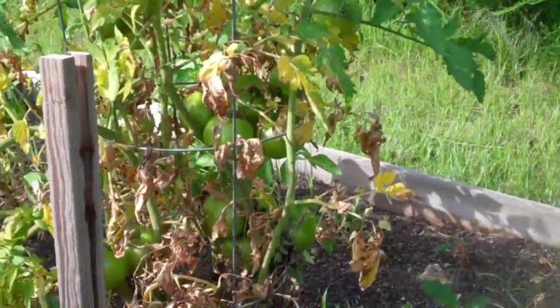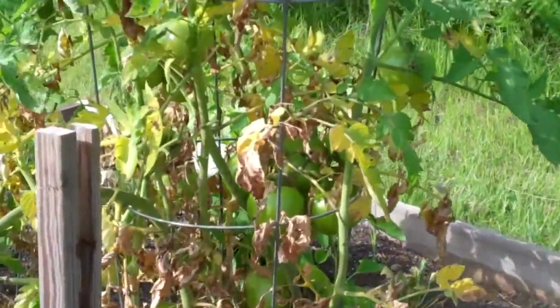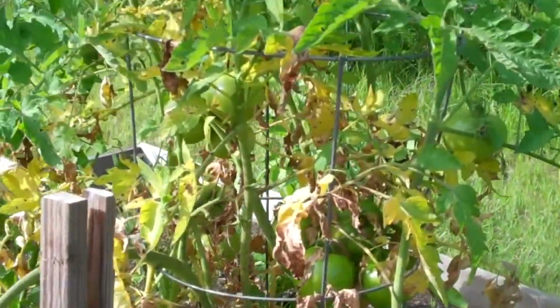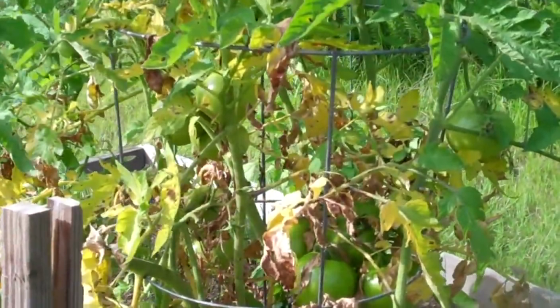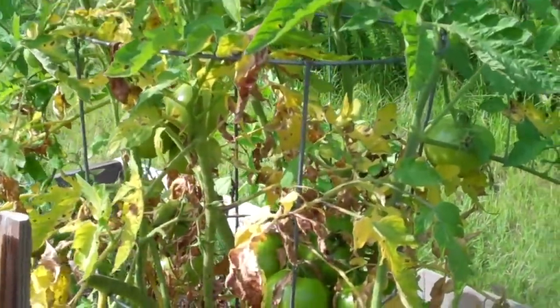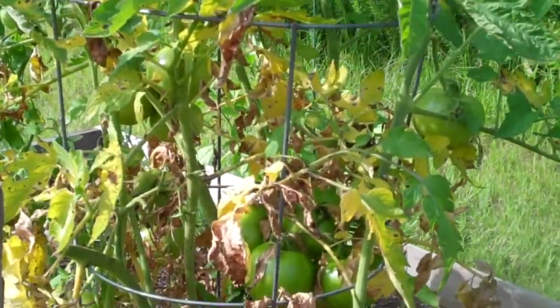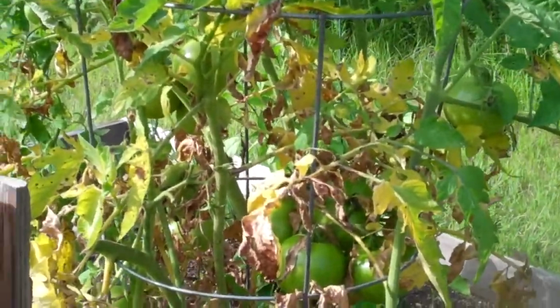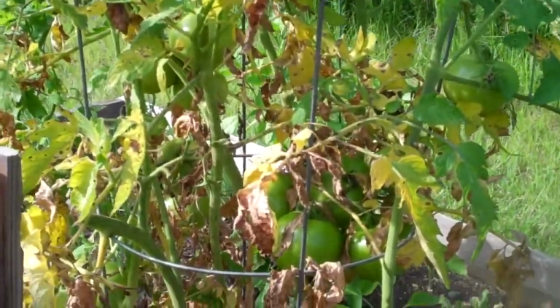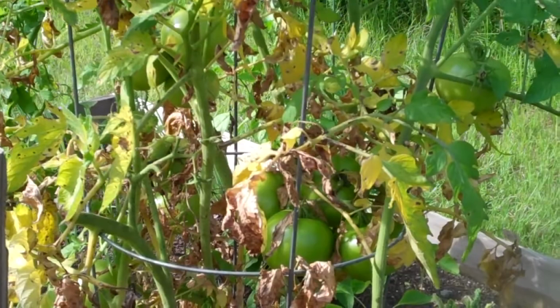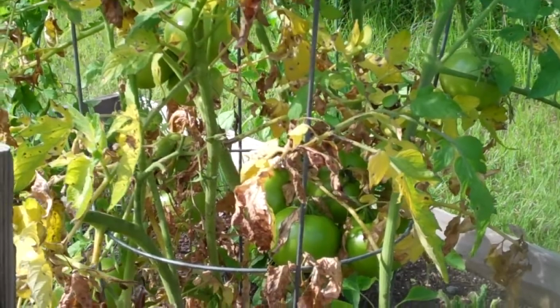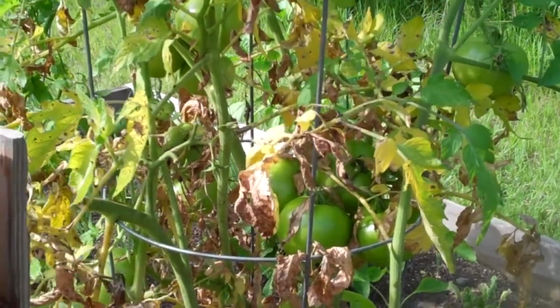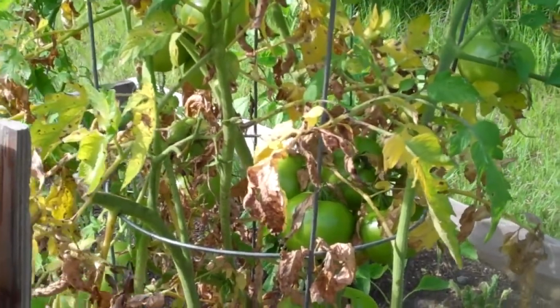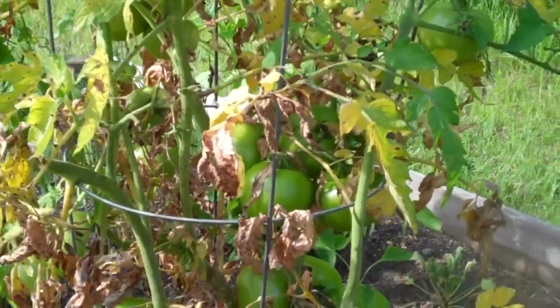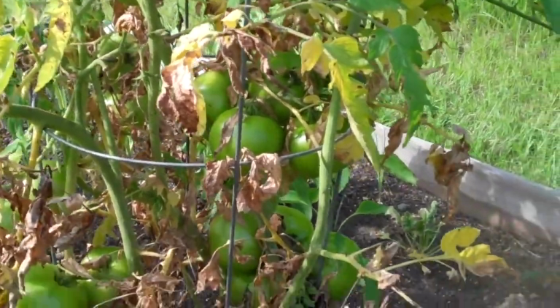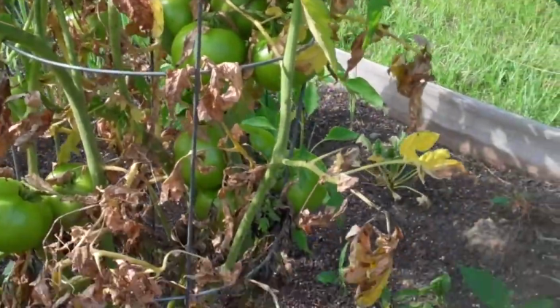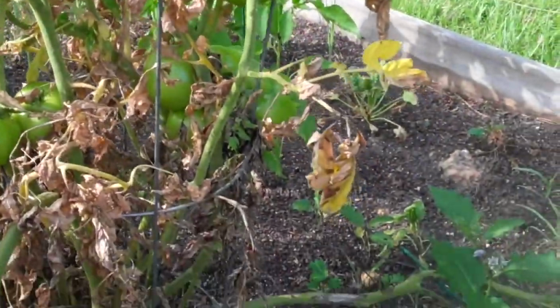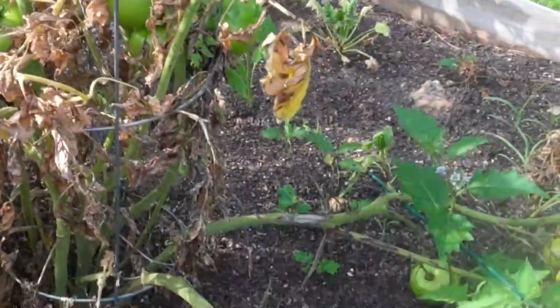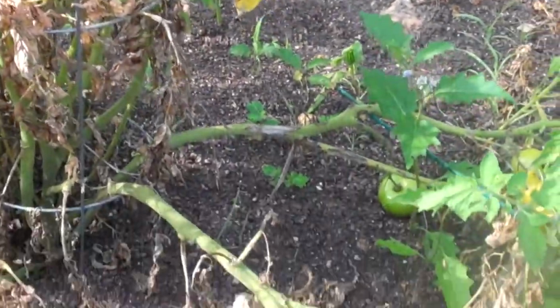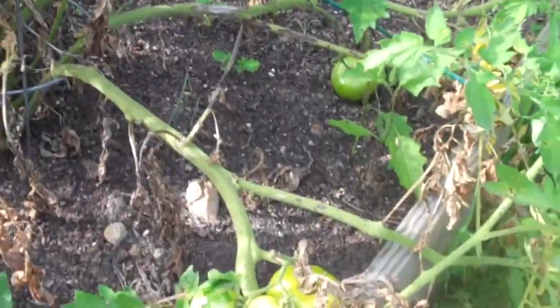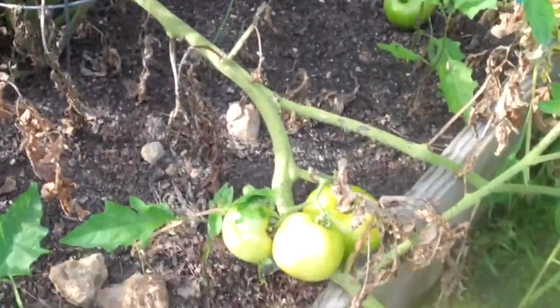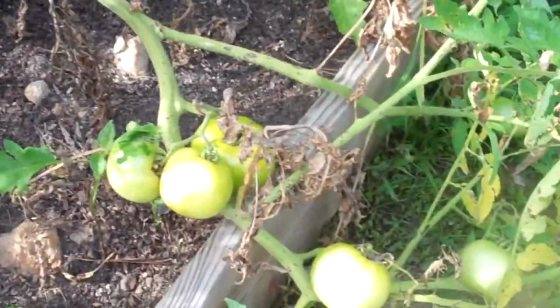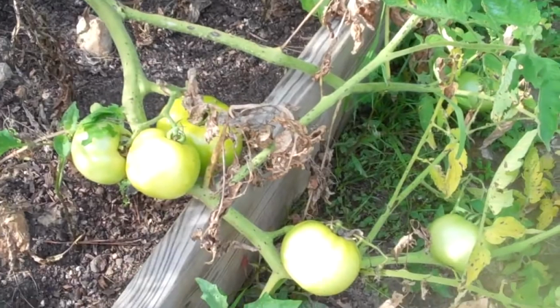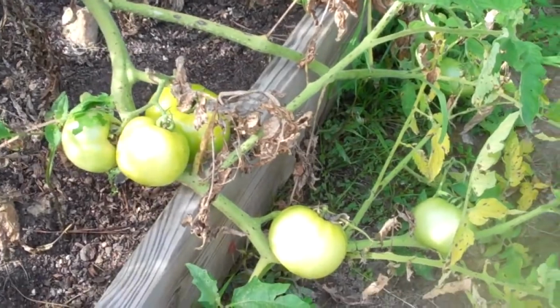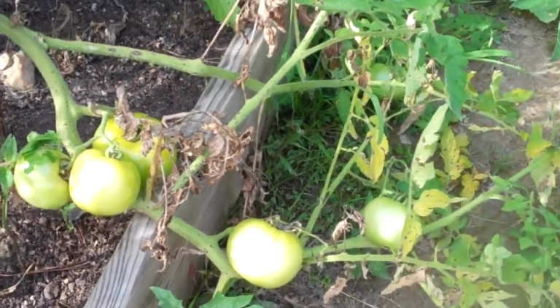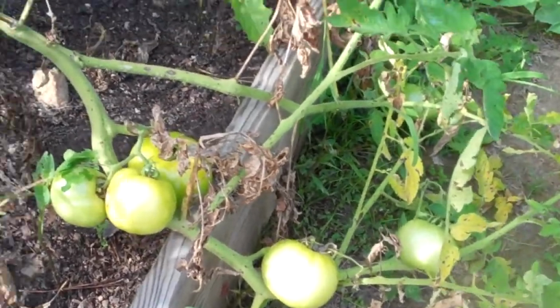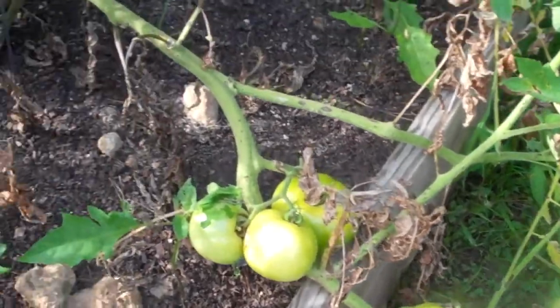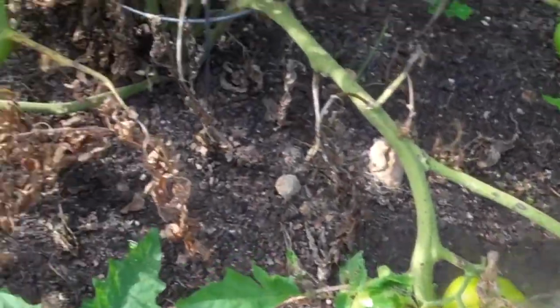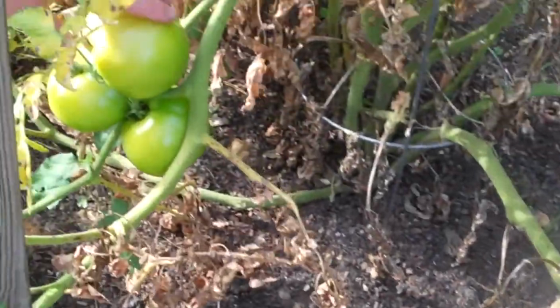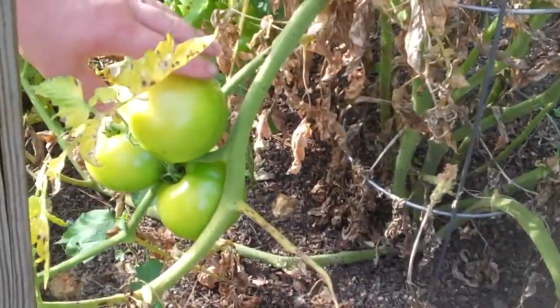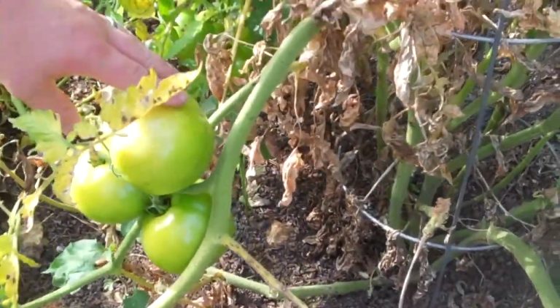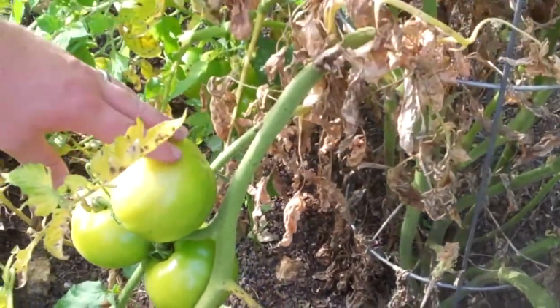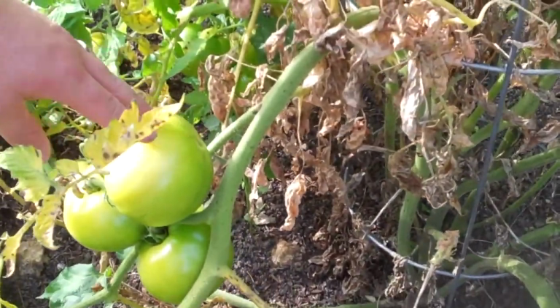But I've had luck harvesting a few red ones. Once they're starting to turn a little bit more red than this, I'll go ahead and pick them and sit them in a window seal to ripen.